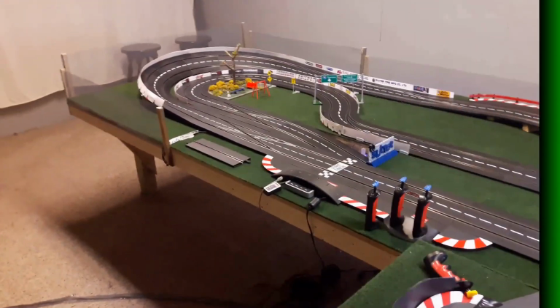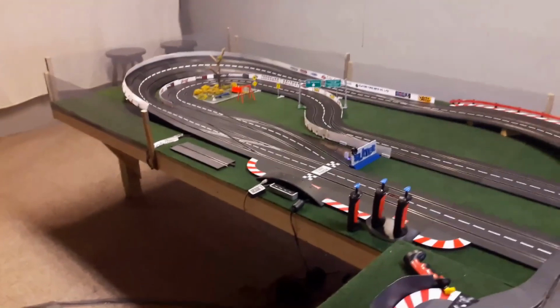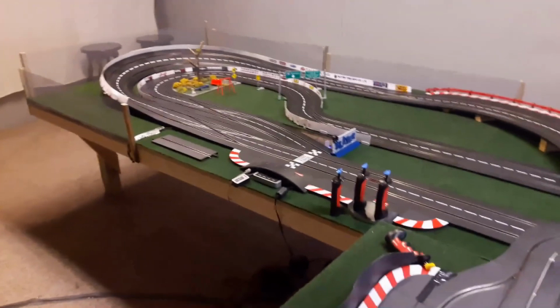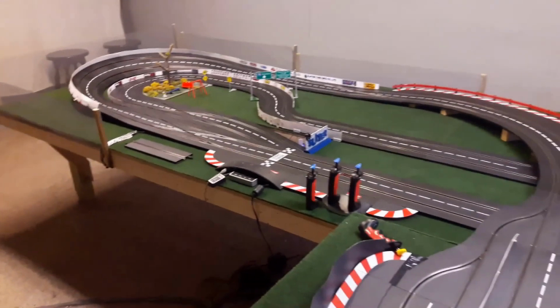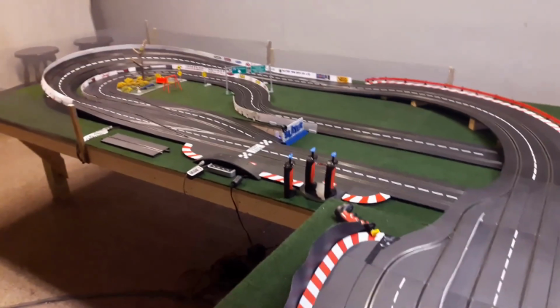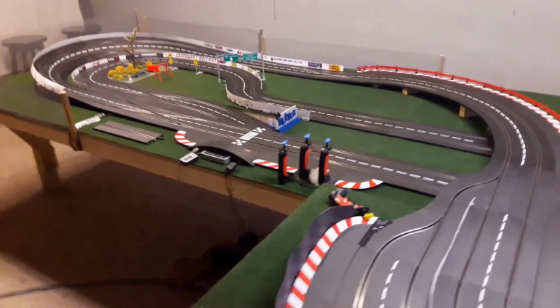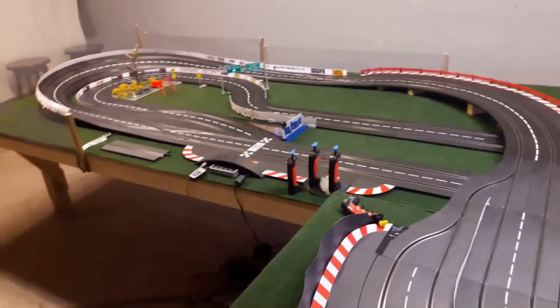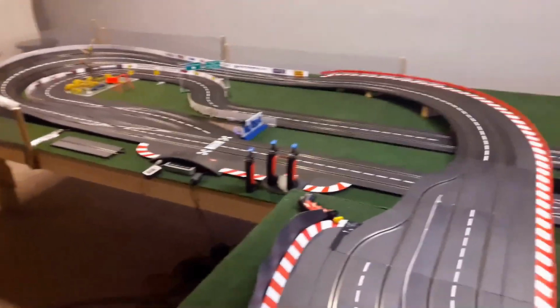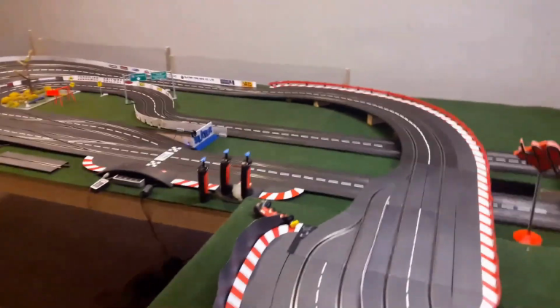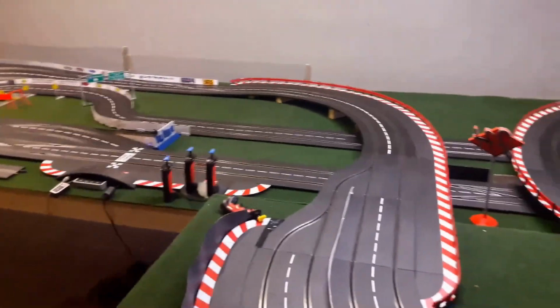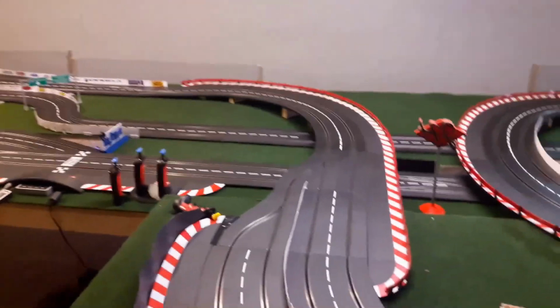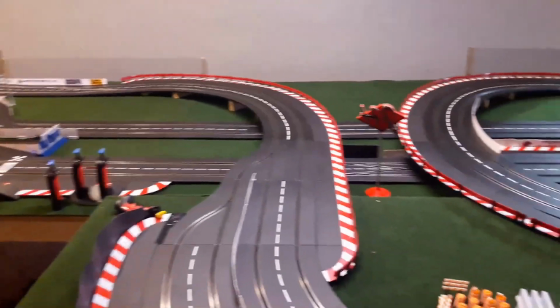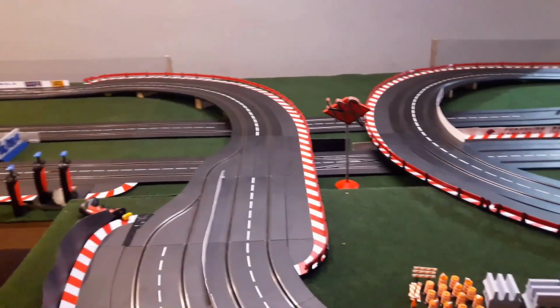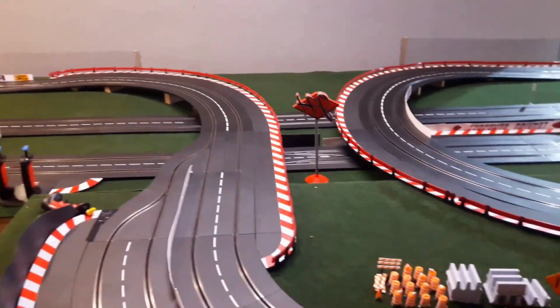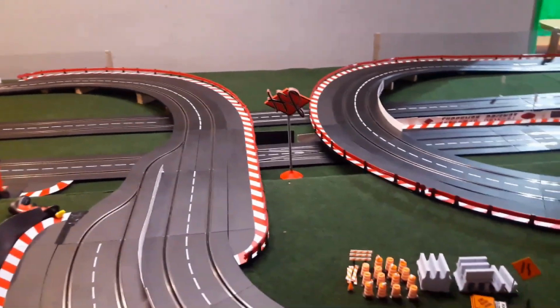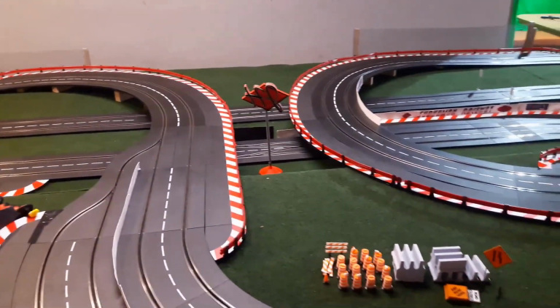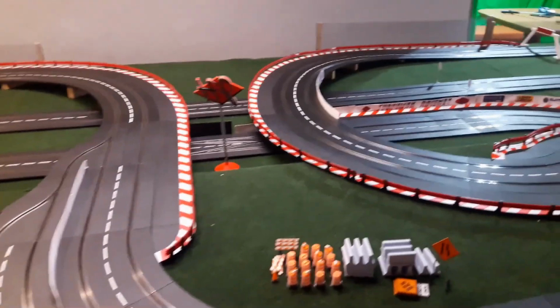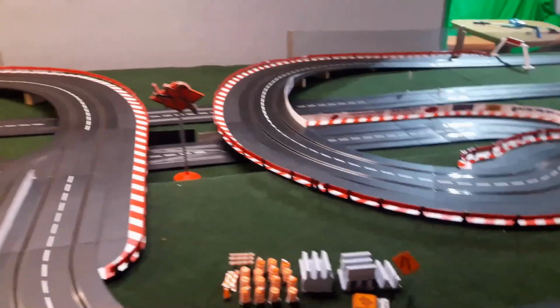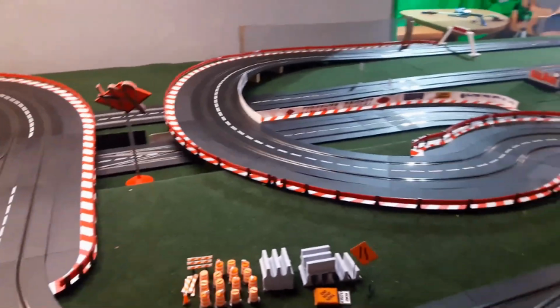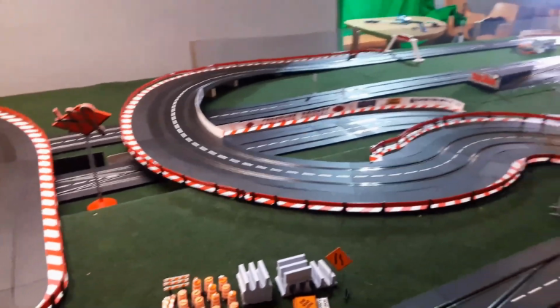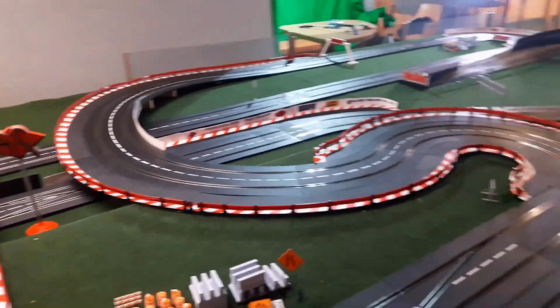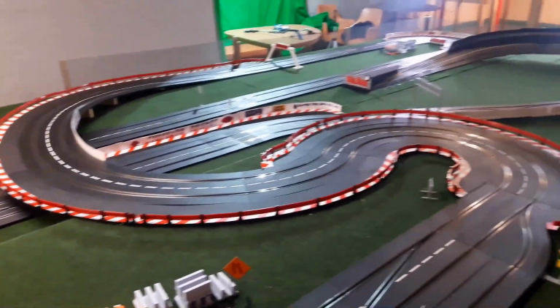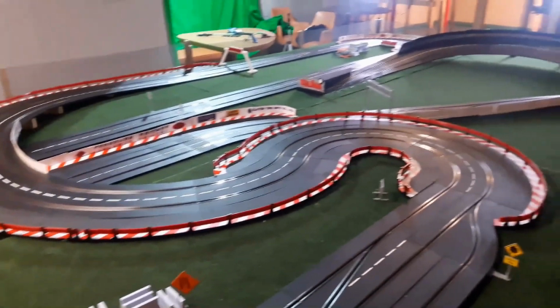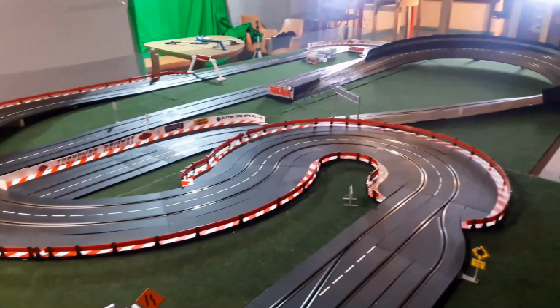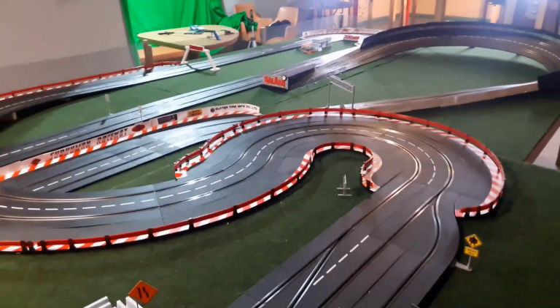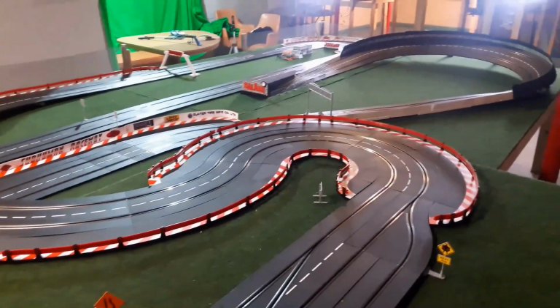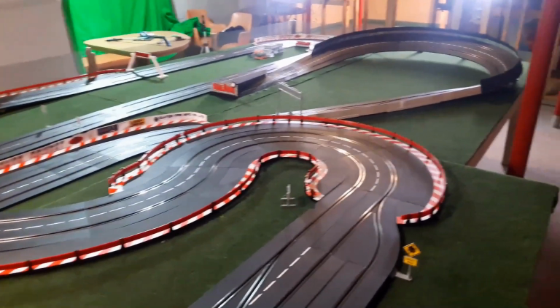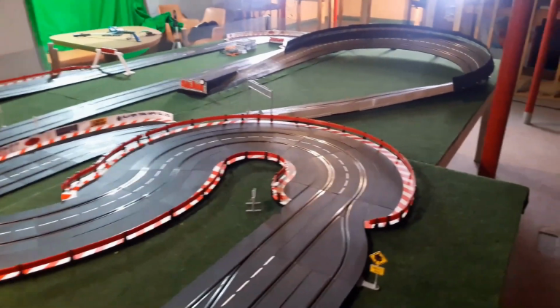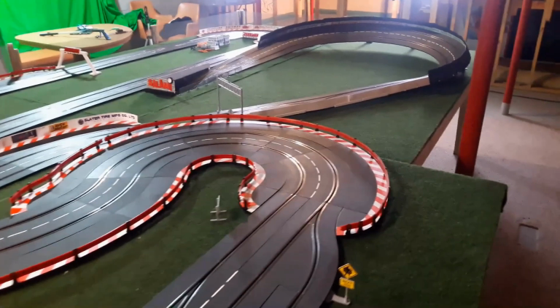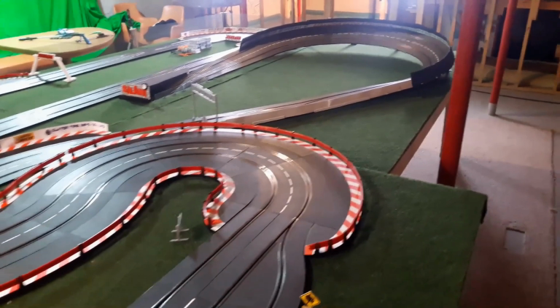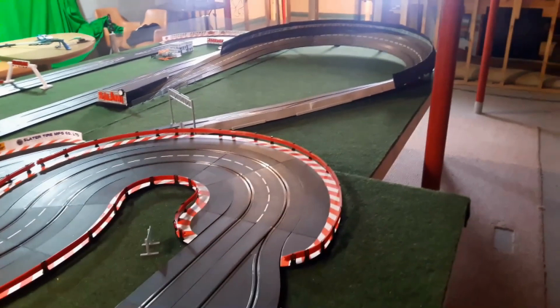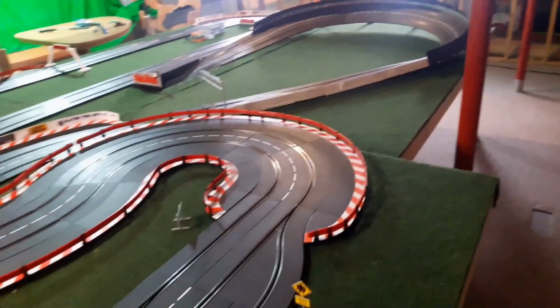We've got some of the guys from the club coming over to run some laps with 1/24 scale cars. This is not an official club race — we're just running some laps to test out the track and see if it's going to work for club racing. We have footage of that and that's coming up next.